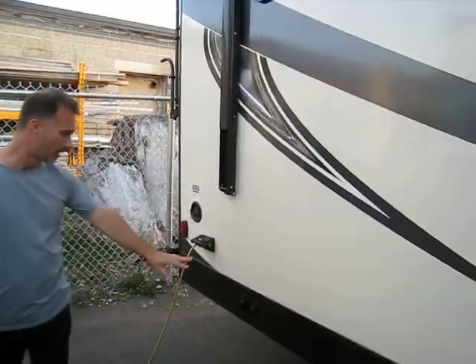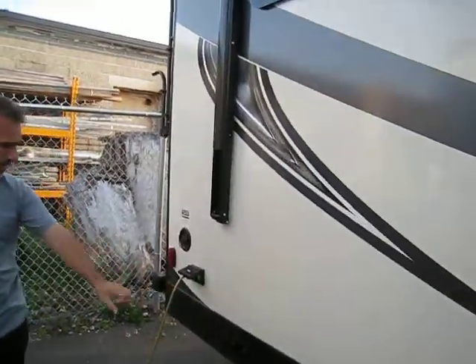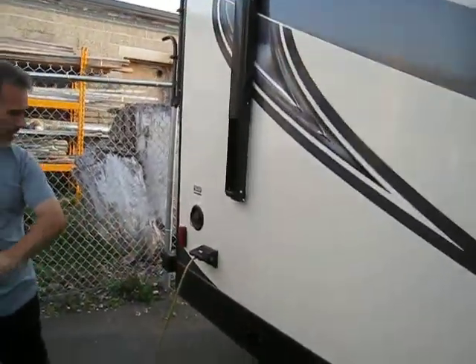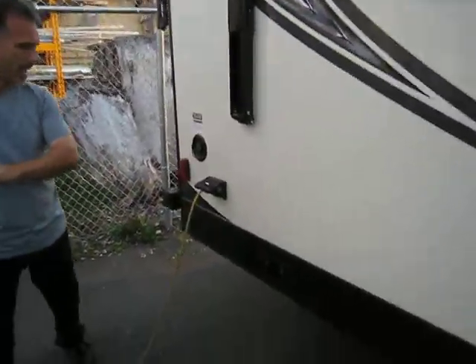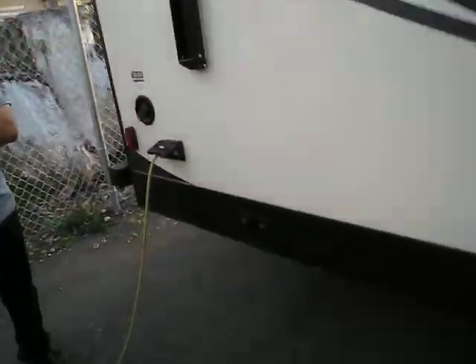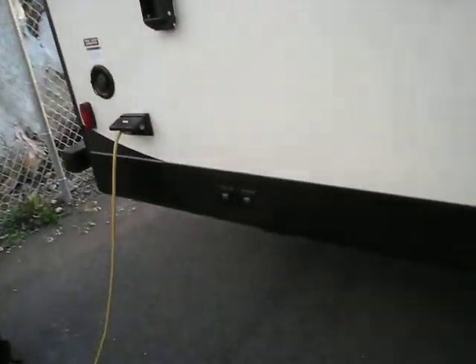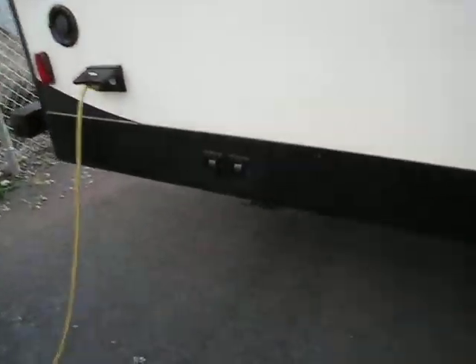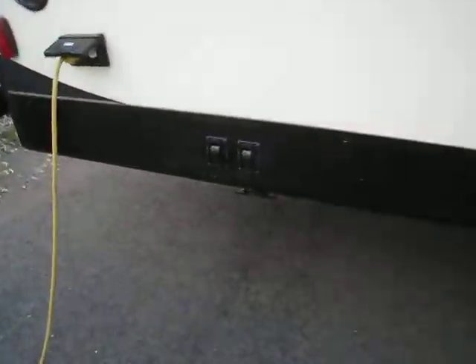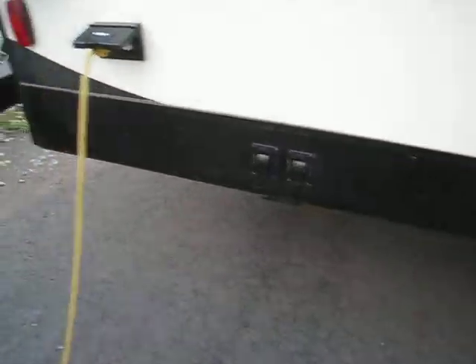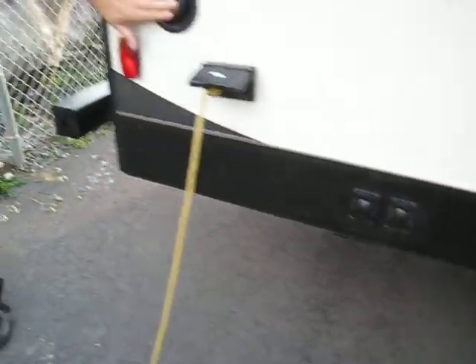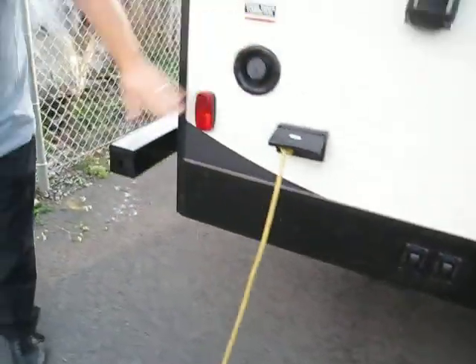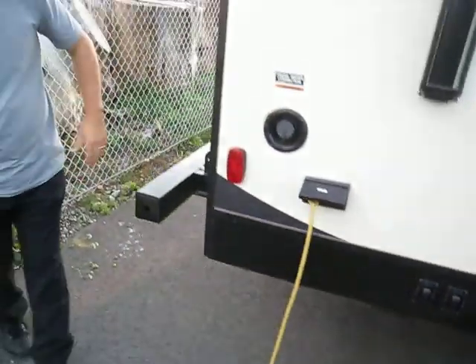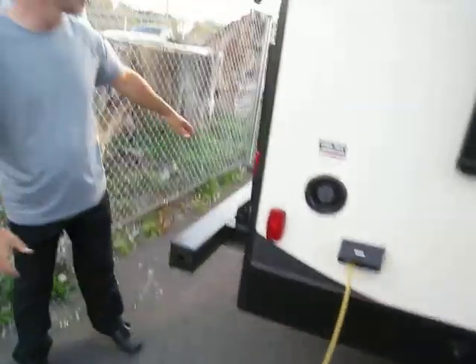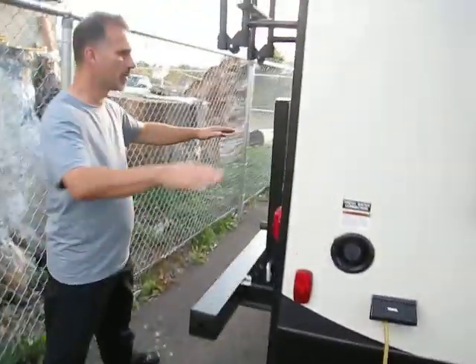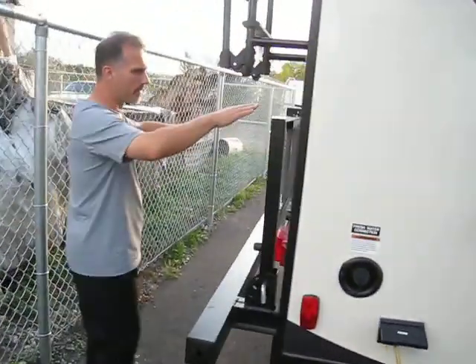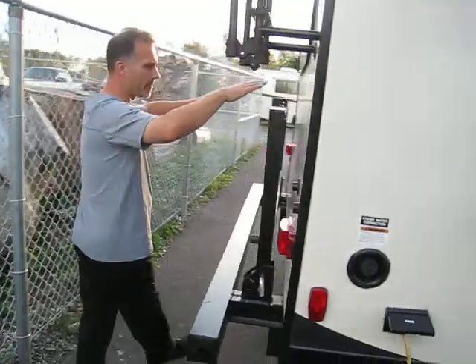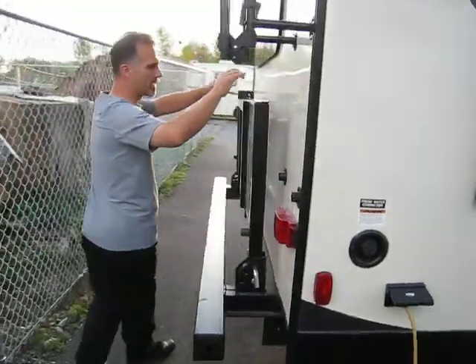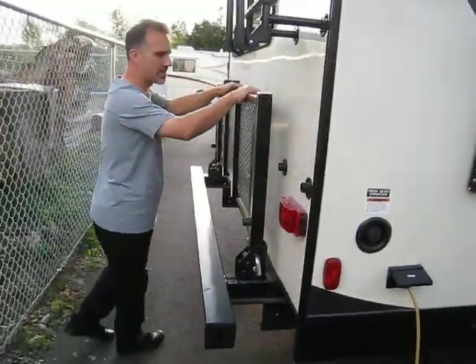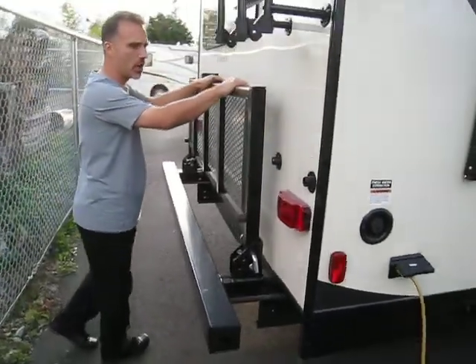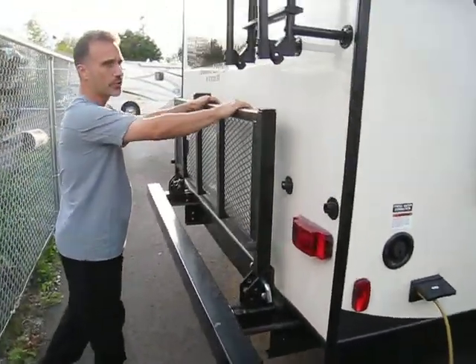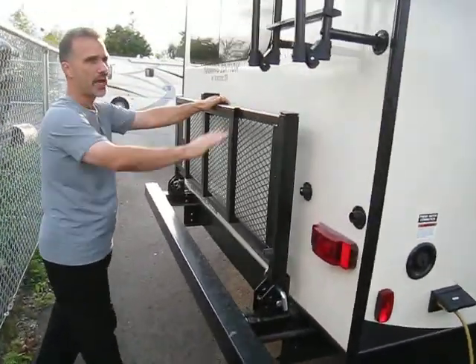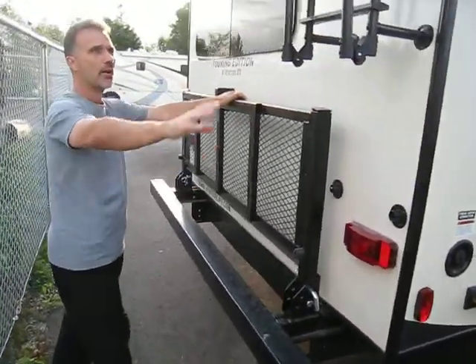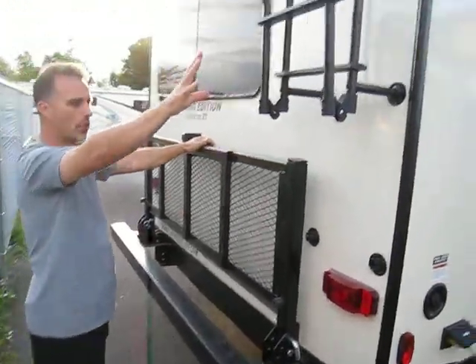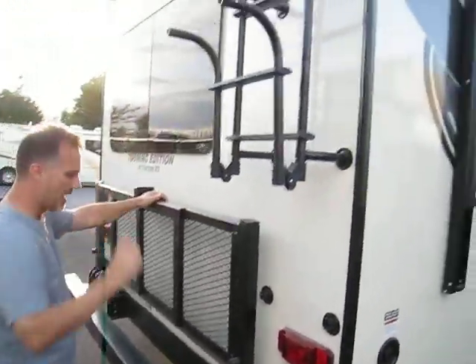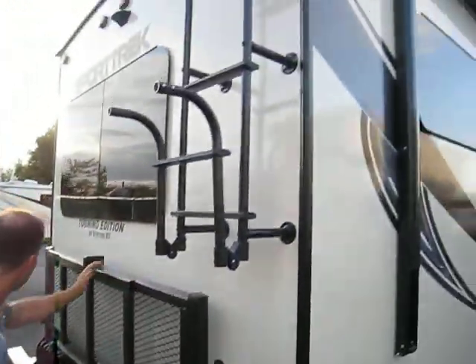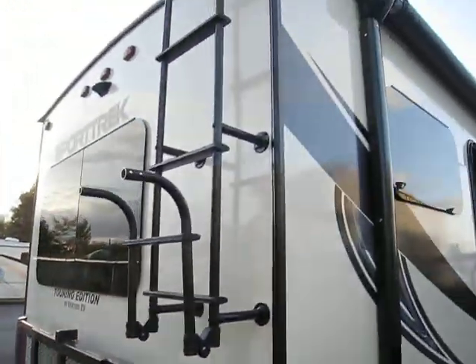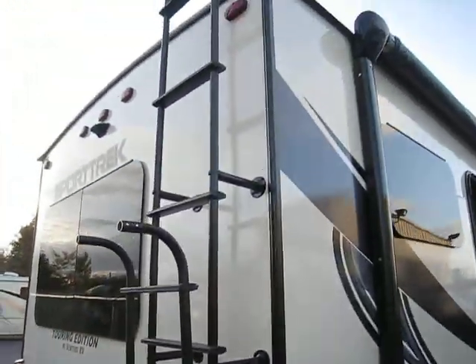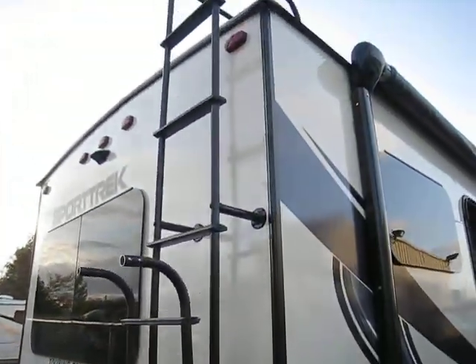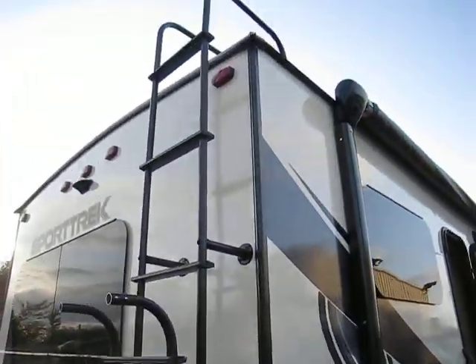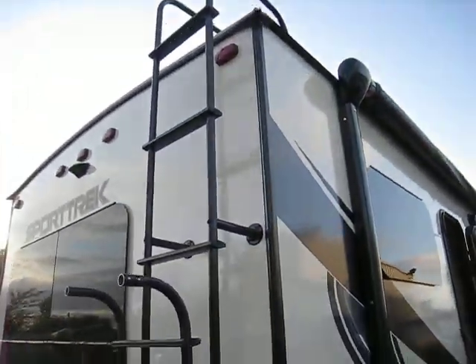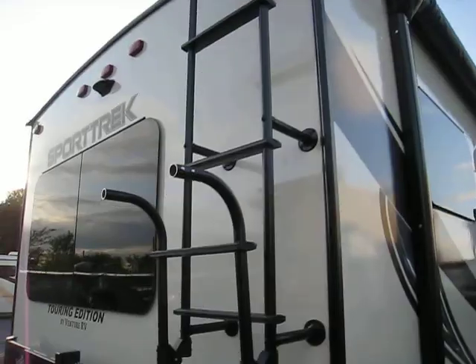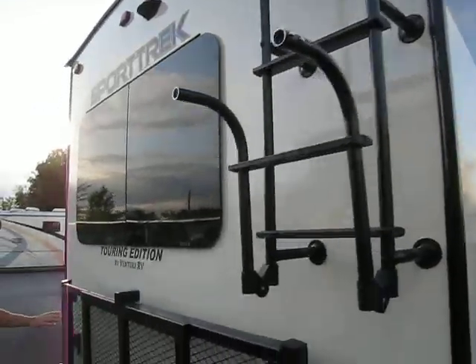There's your switch for the back jacks, fresh water tank fill, 250-pound capacity cargo tray, and a roof ladder. Table satellite ready.